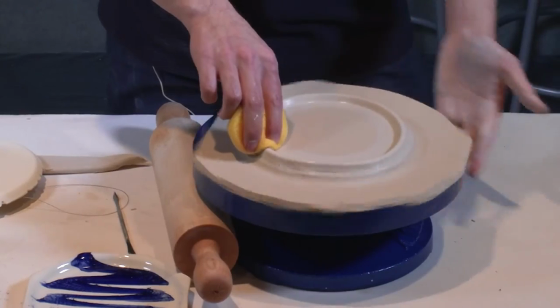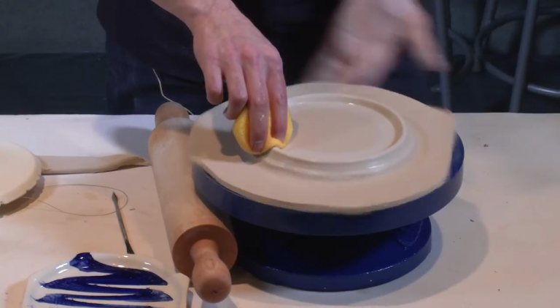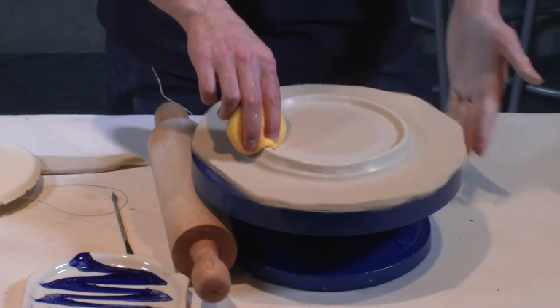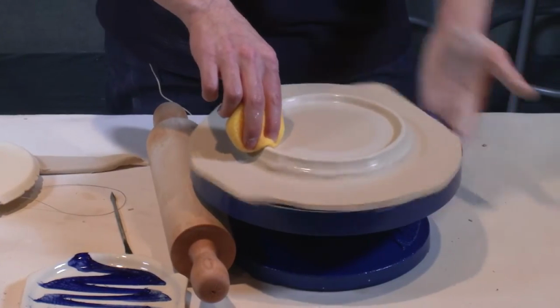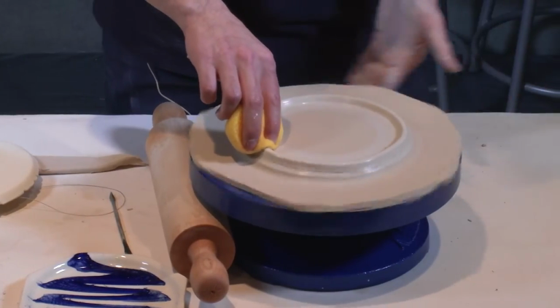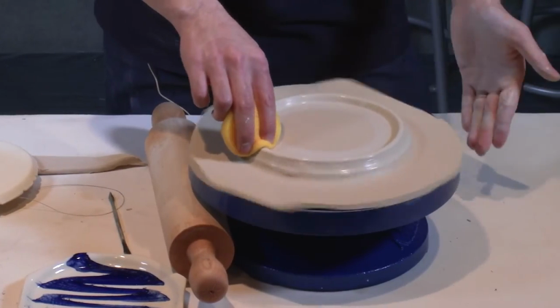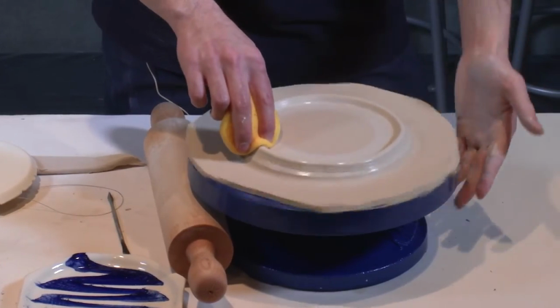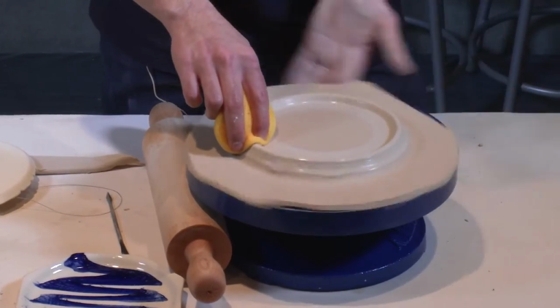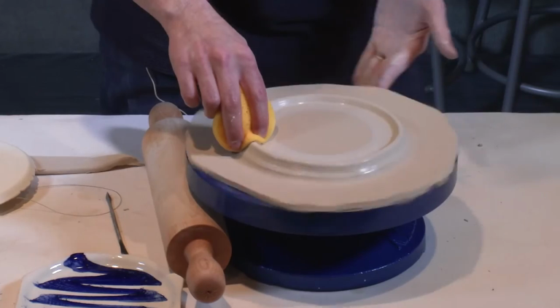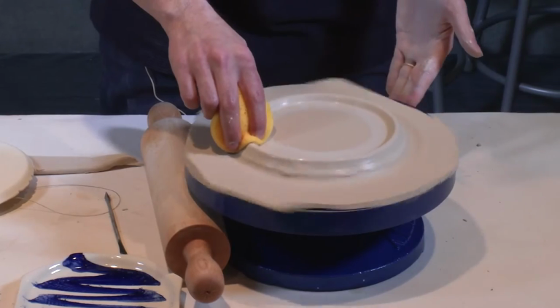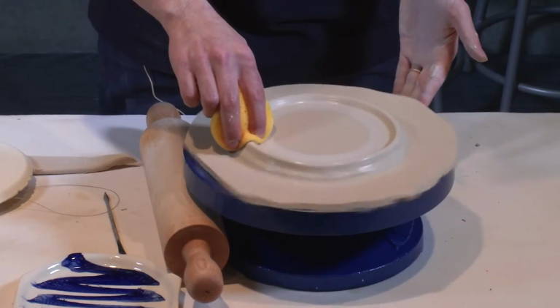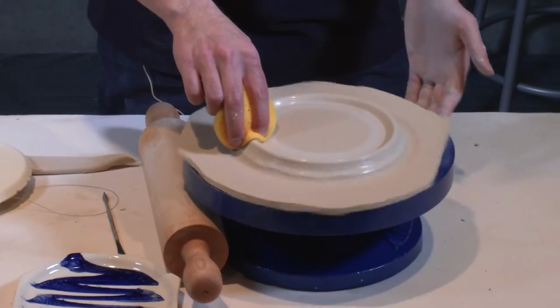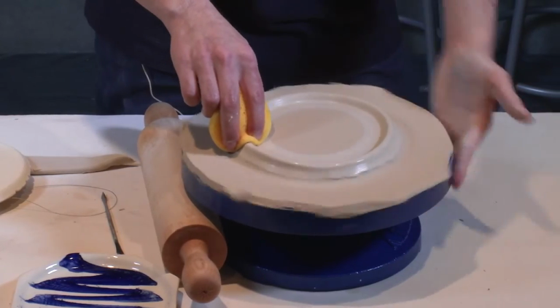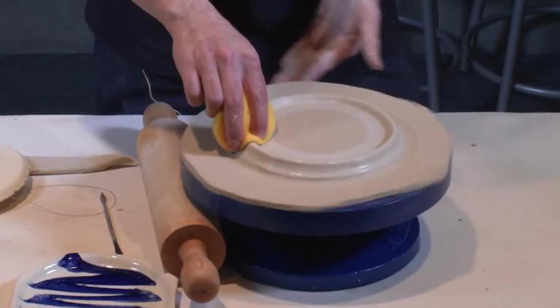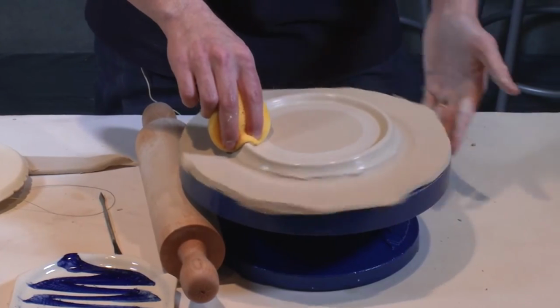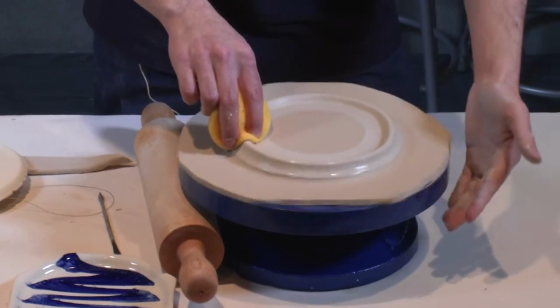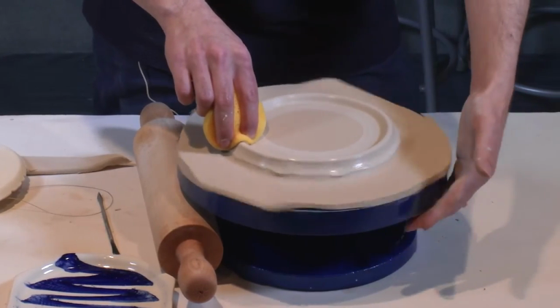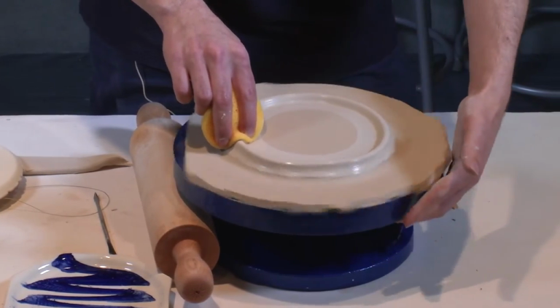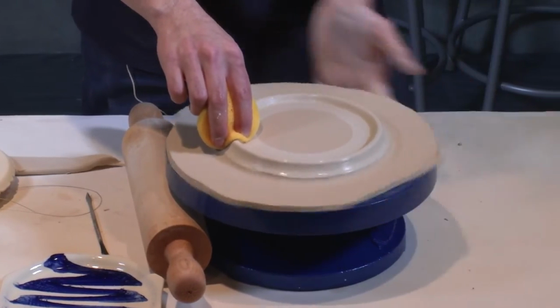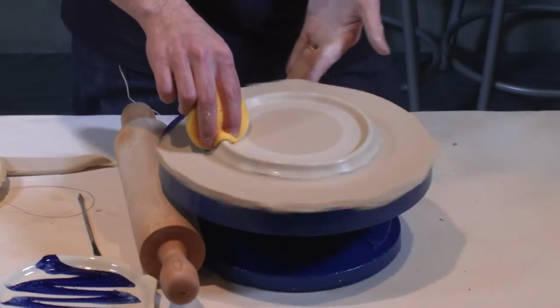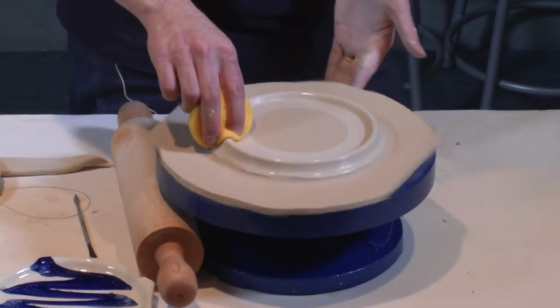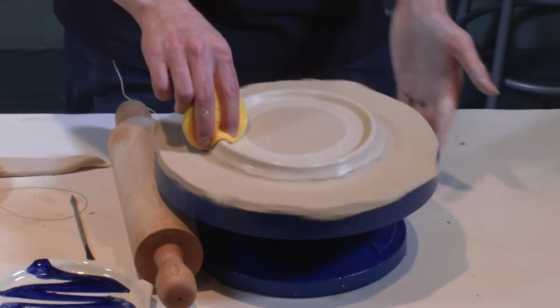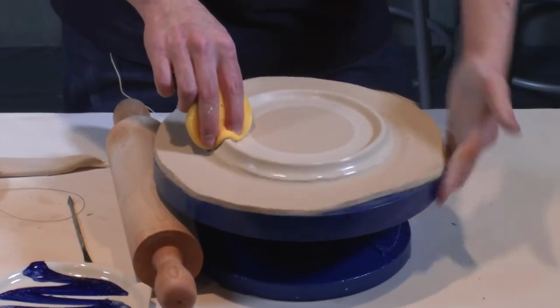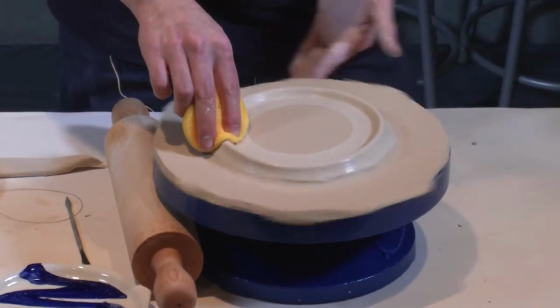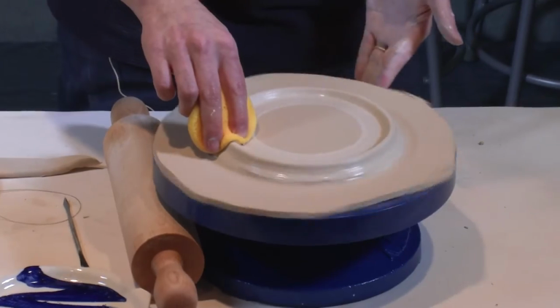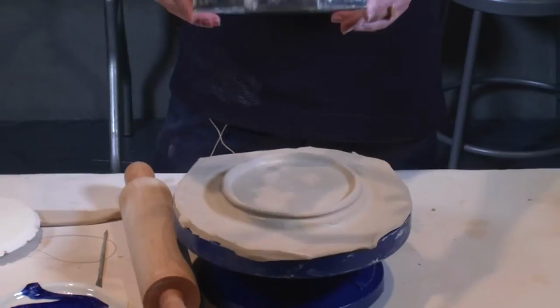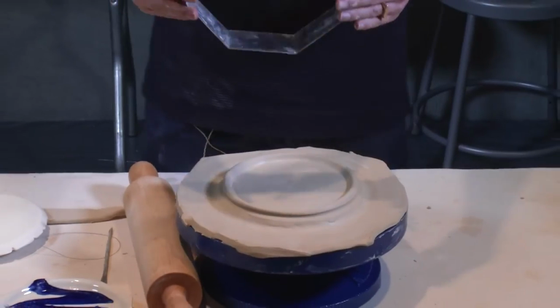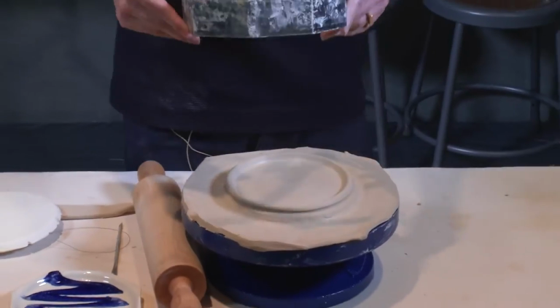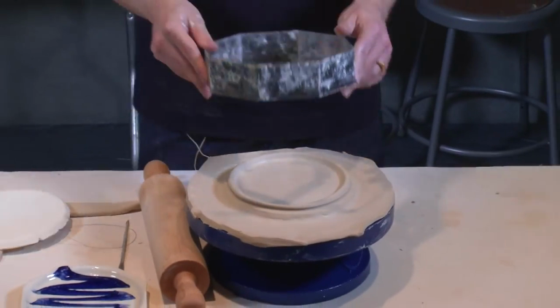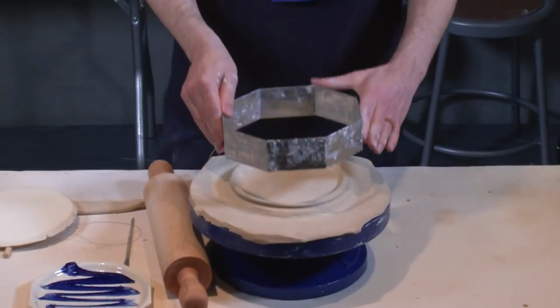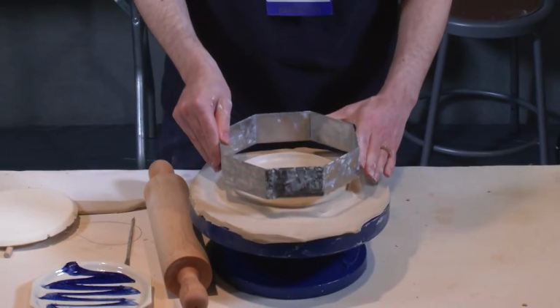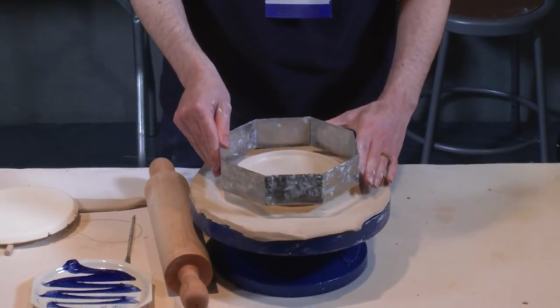I'm kind of pushing outward at the same time, and it'll never be a perfect circle but it gets the job done. So I take my cookie cutter and line it up.